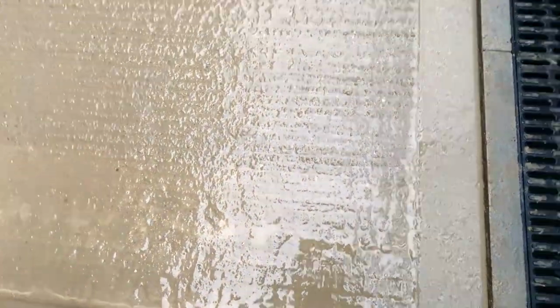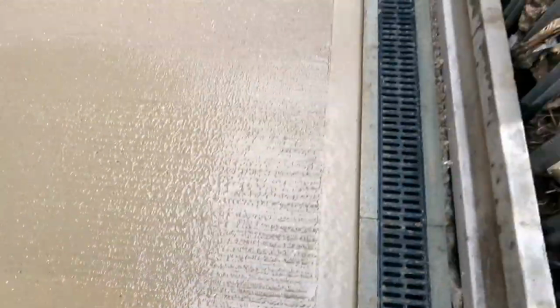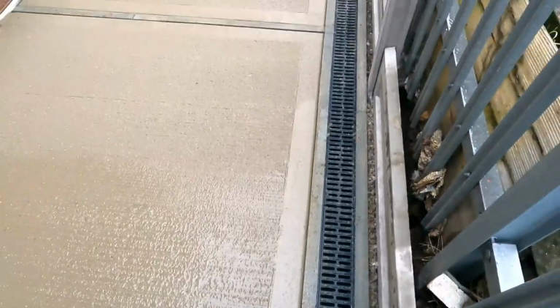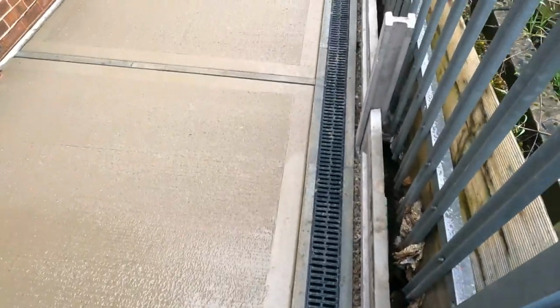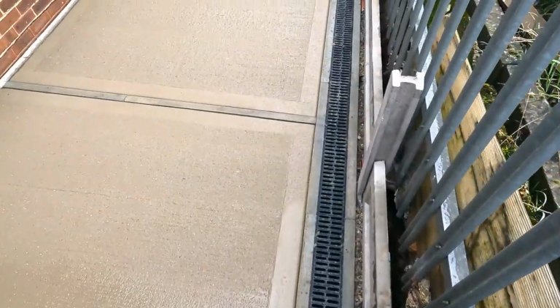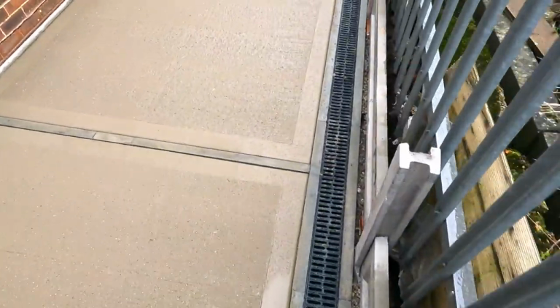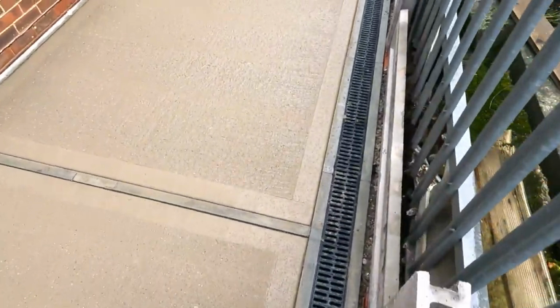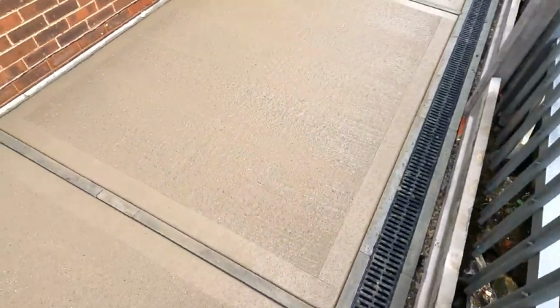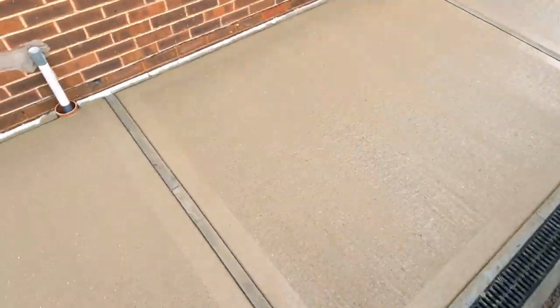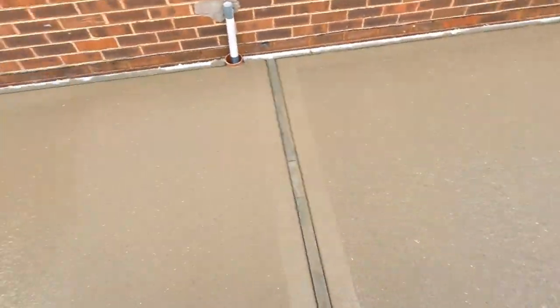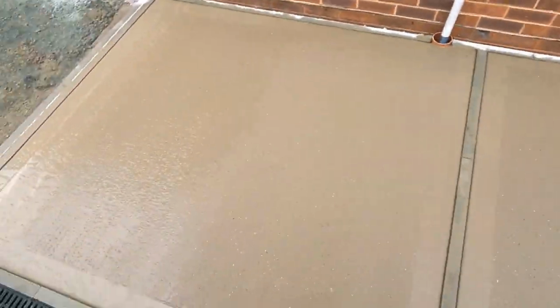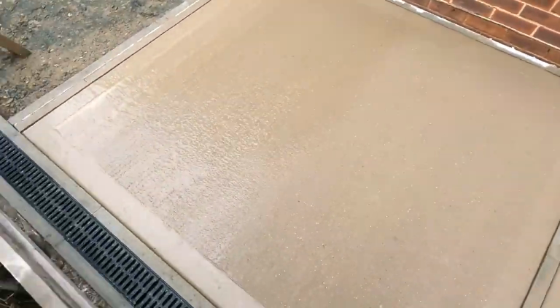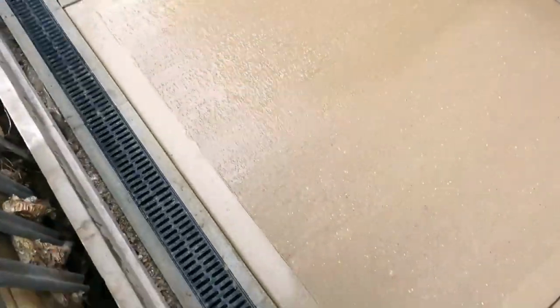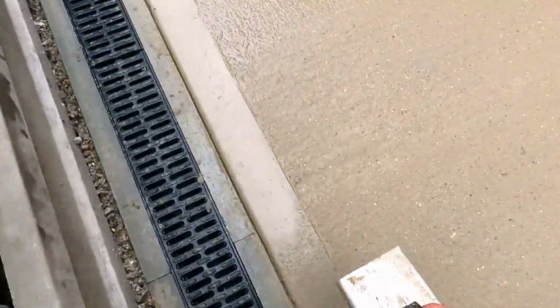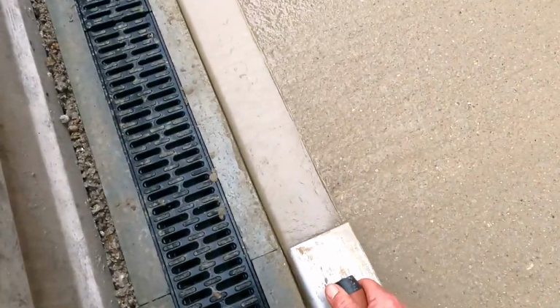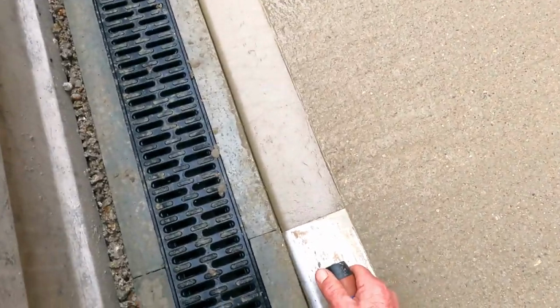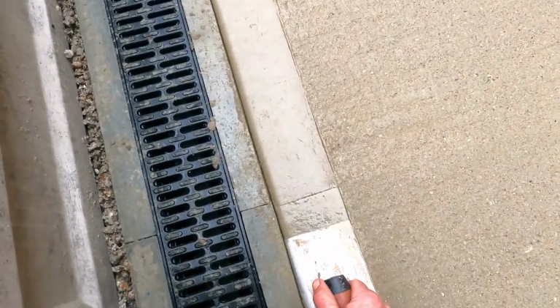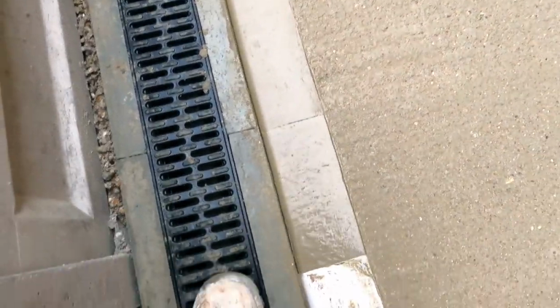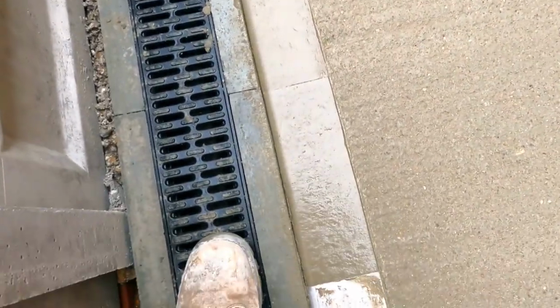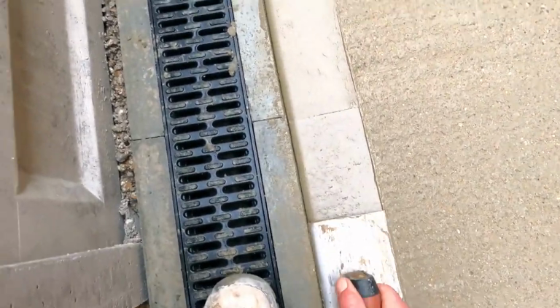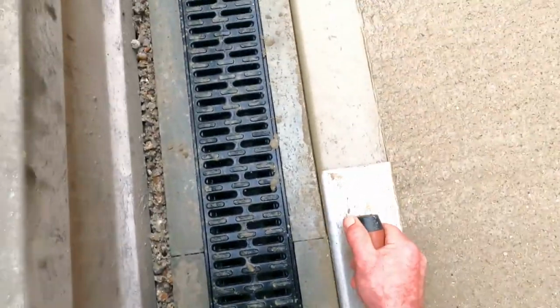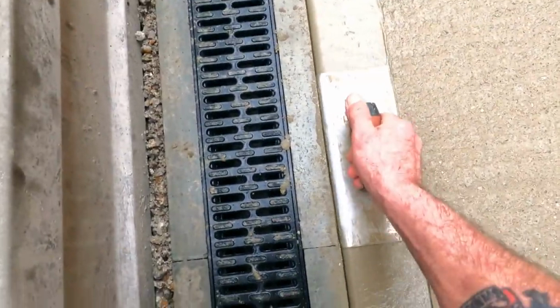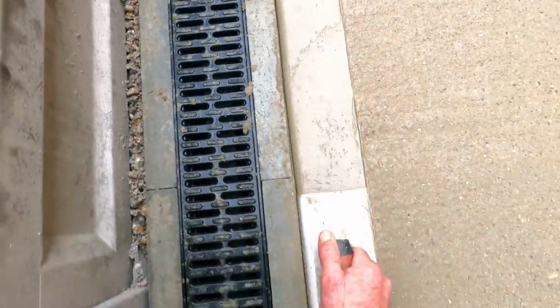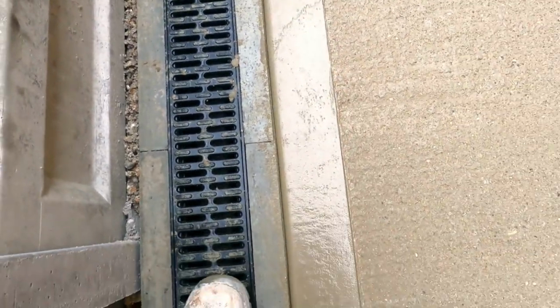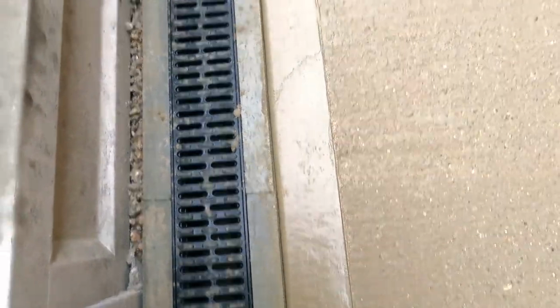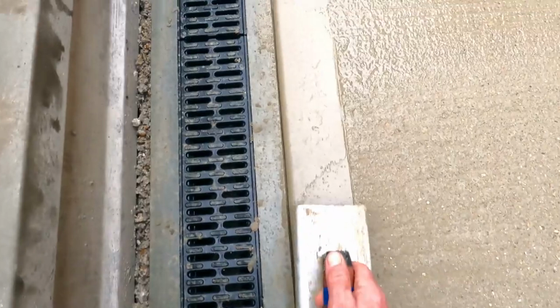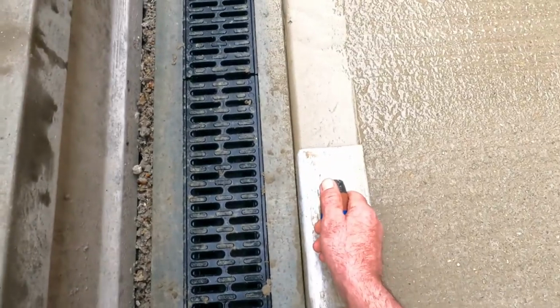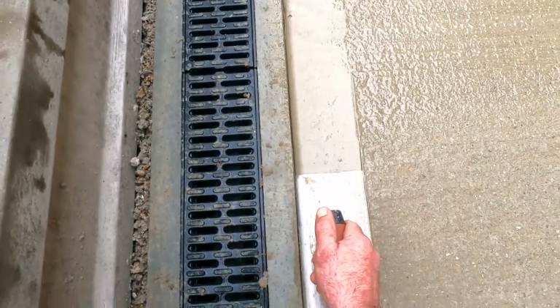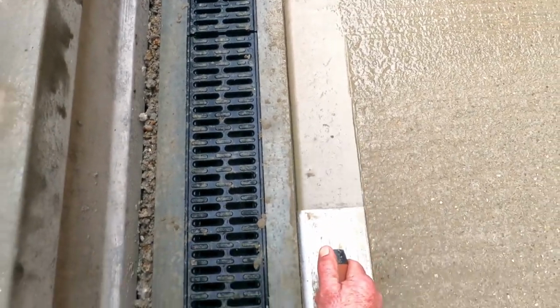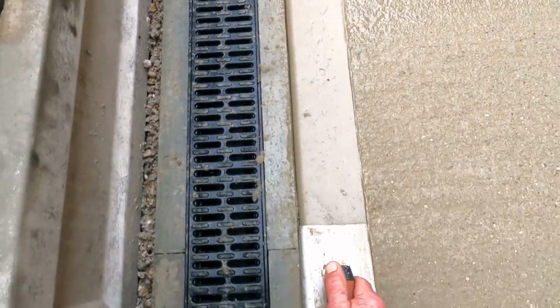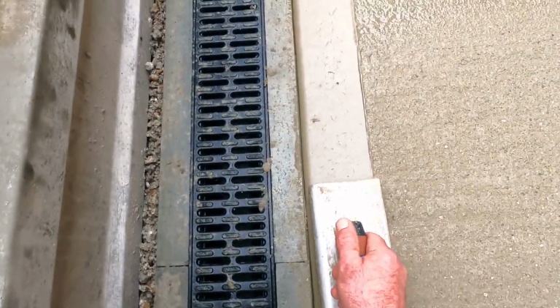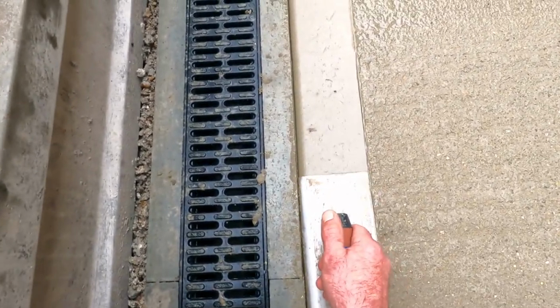Just working my trowel in there like that. Just got to go over a couple of bits that were done a little bit earlier on. You can see what I mean about the finish there — that's perfect.